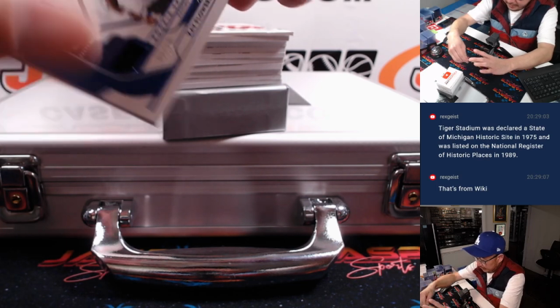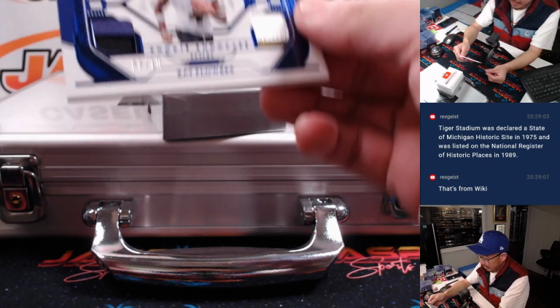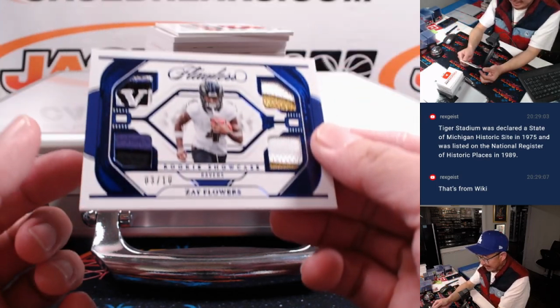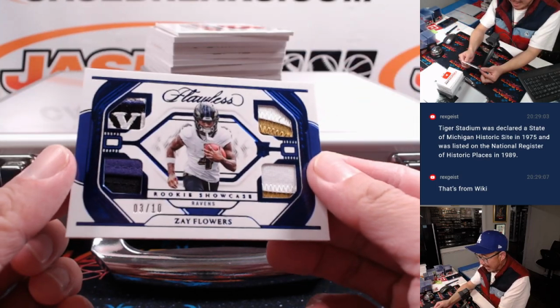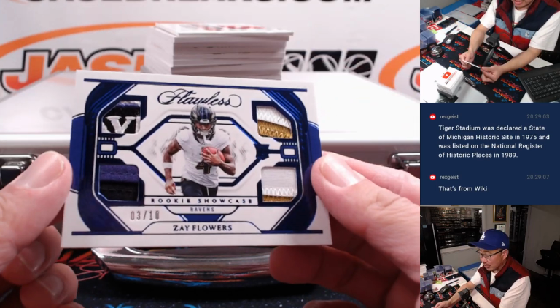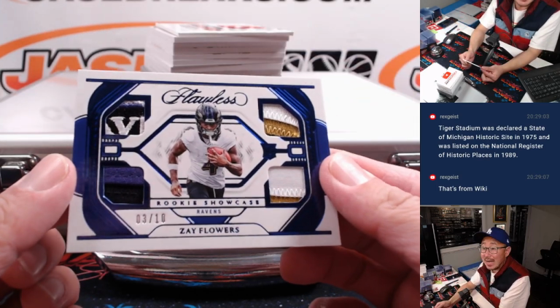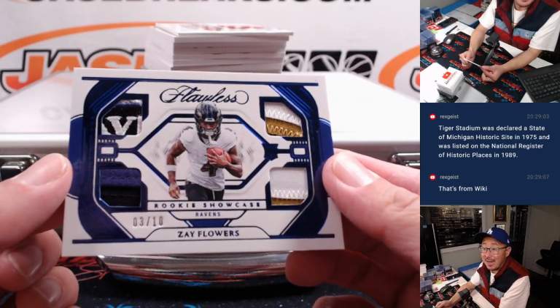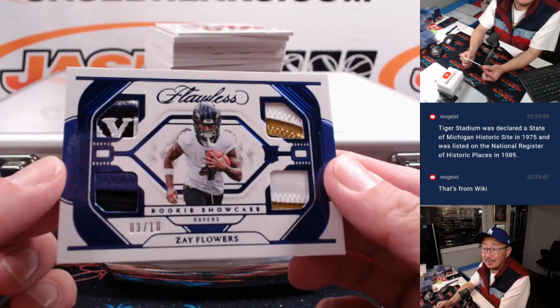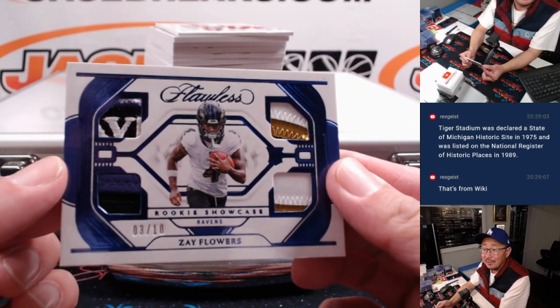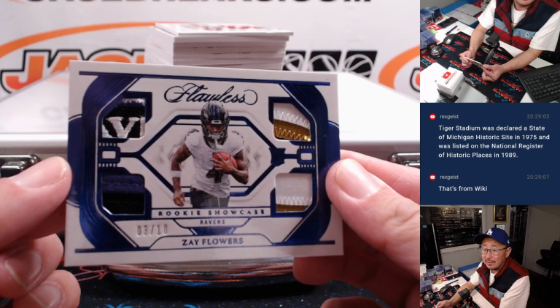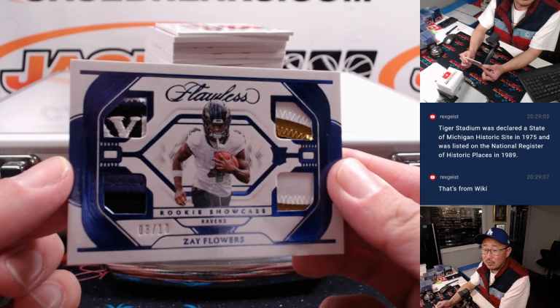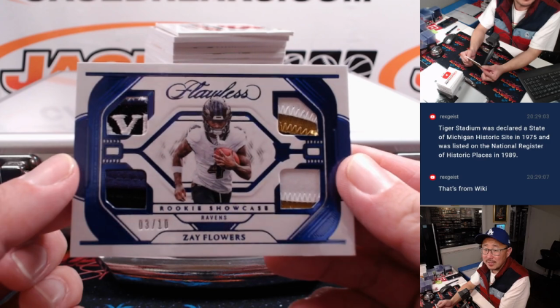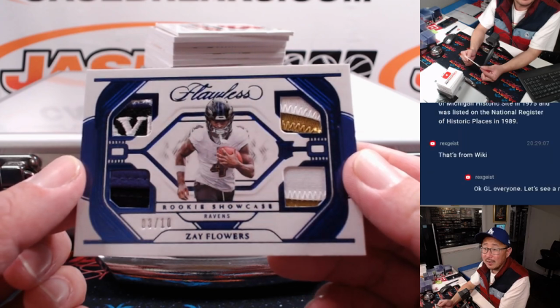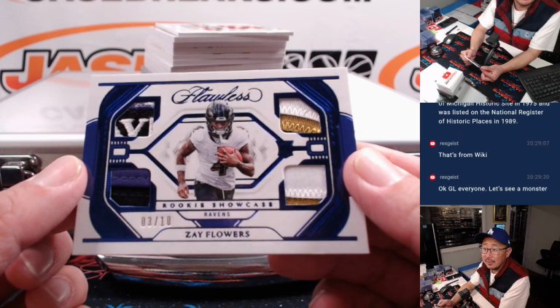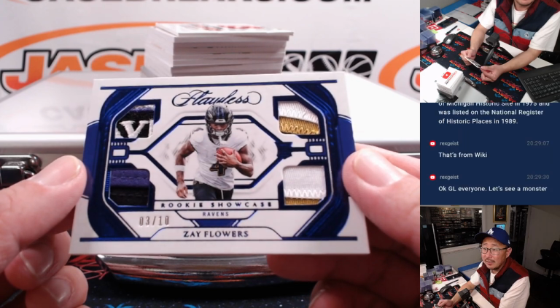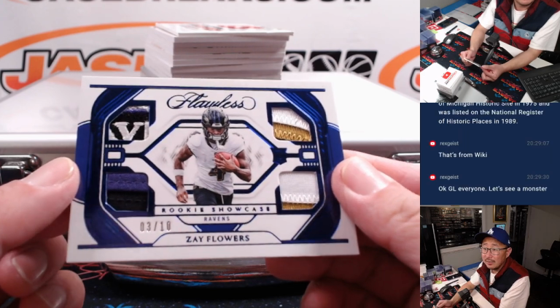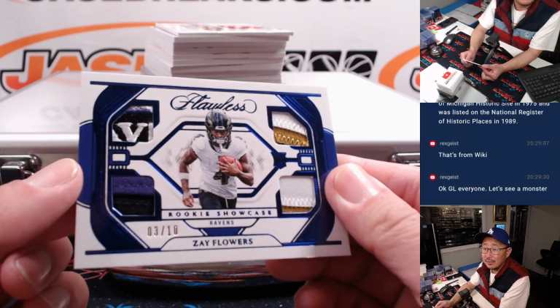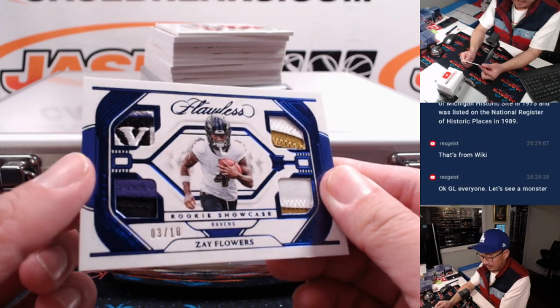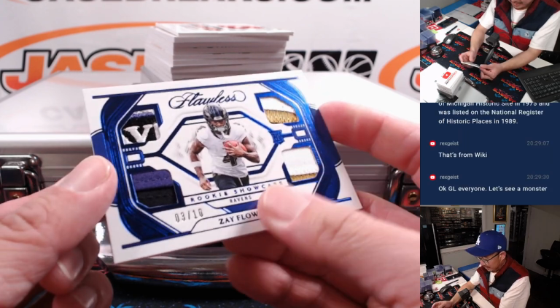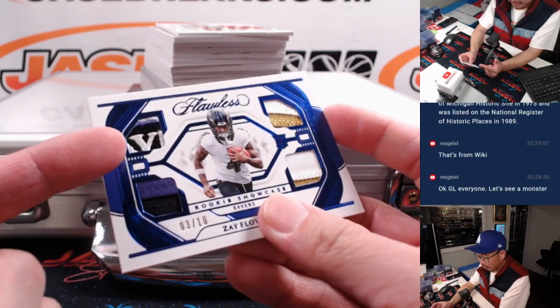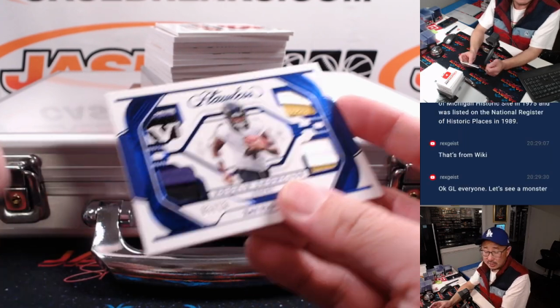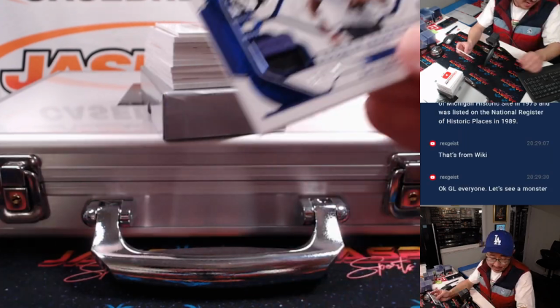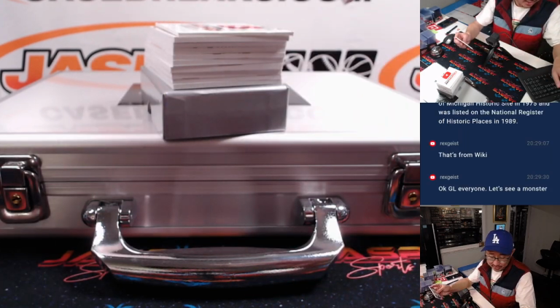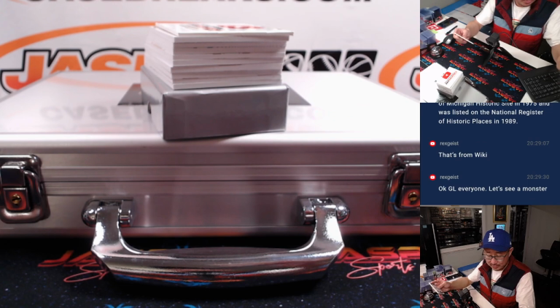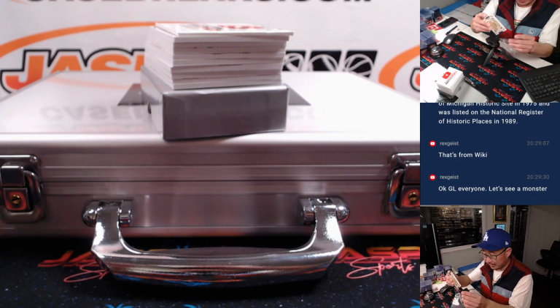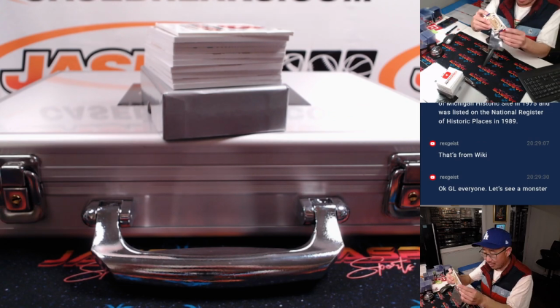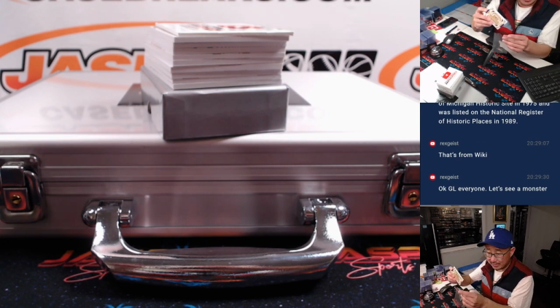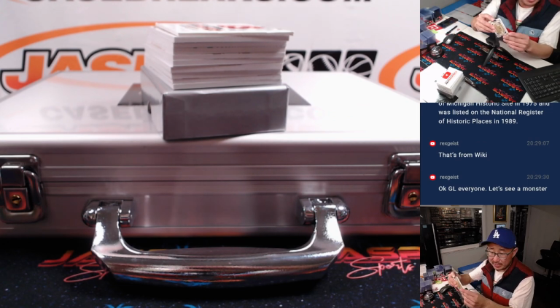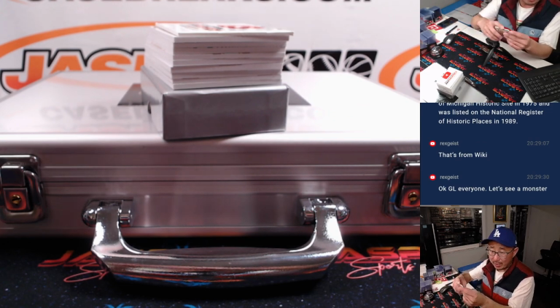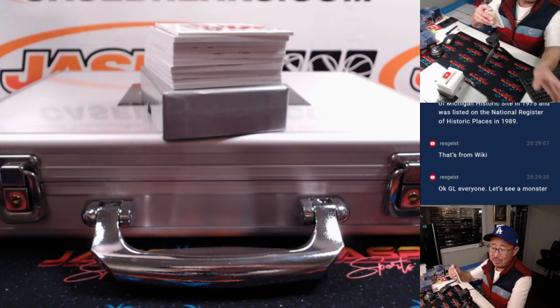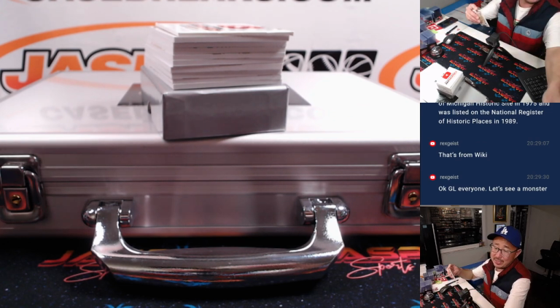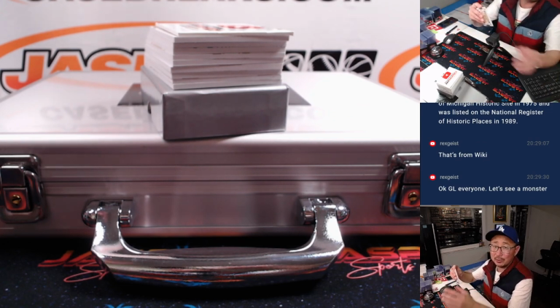So it's just those three ballparks: Tiger Stadium, Wrigley, and Fenway. We've got Zay Flowers, 3 out of 10 — nice relics in there. Raven's badge right there as well. Good start. That's going to be for Aaron B. in Baltimore.